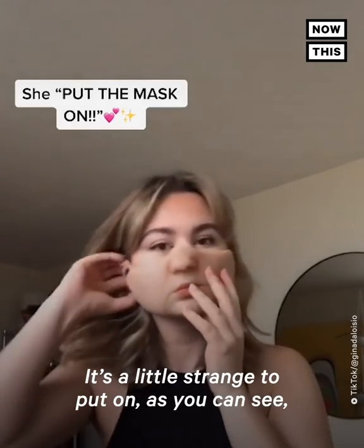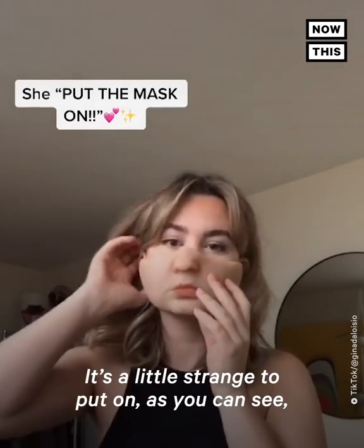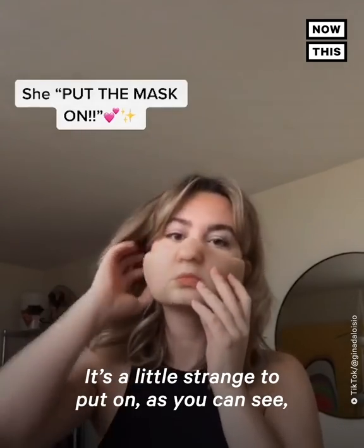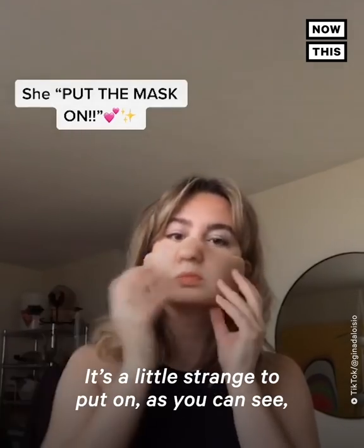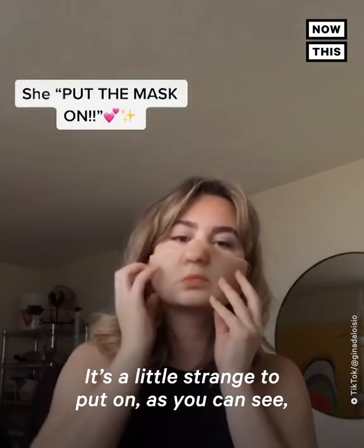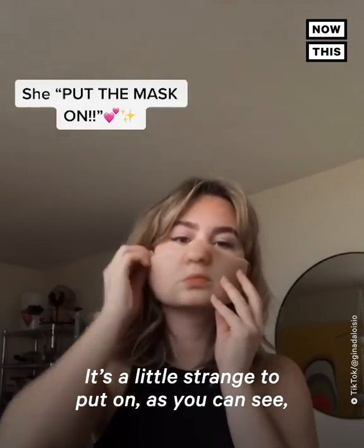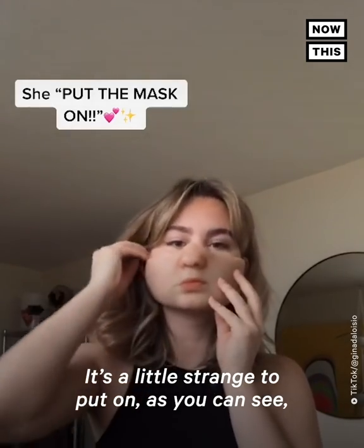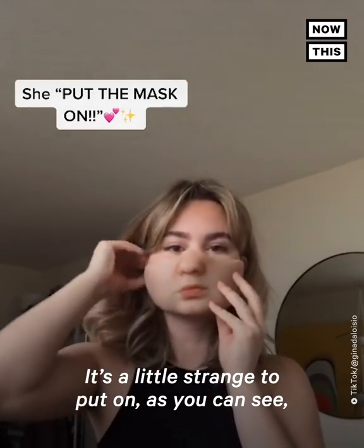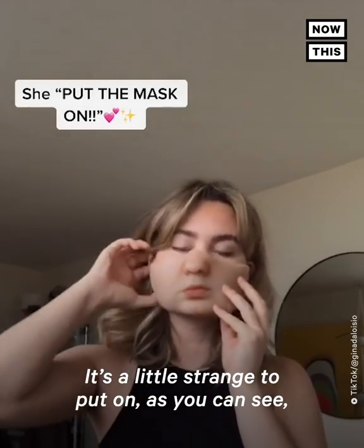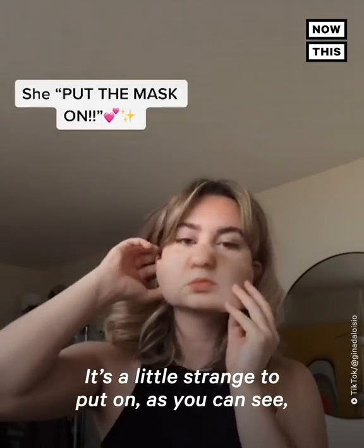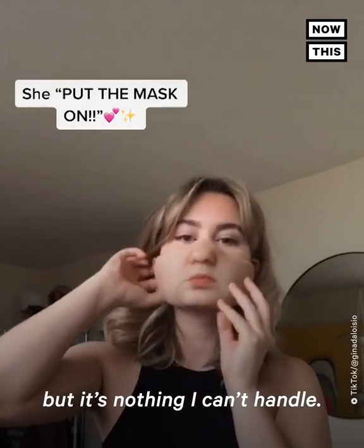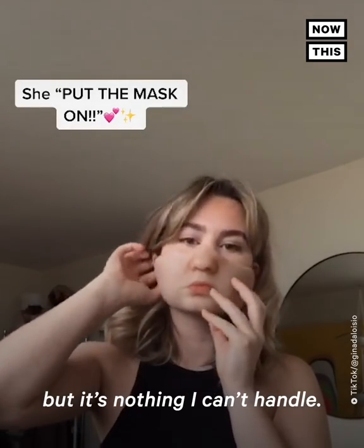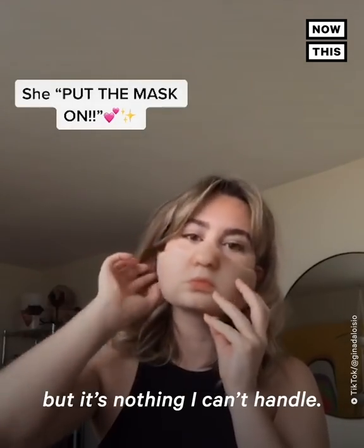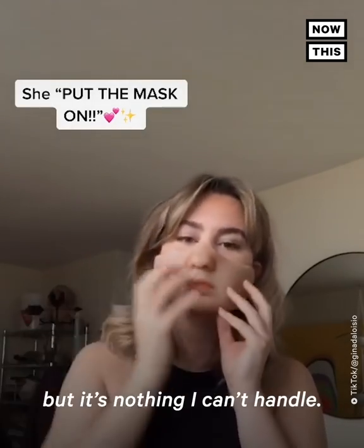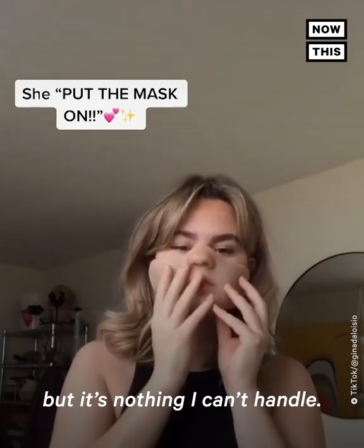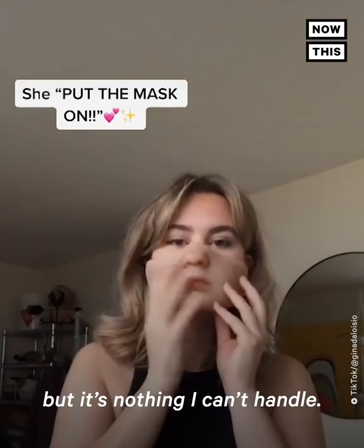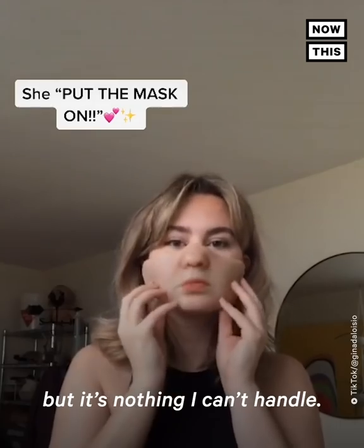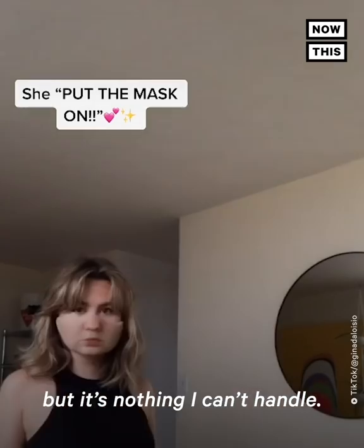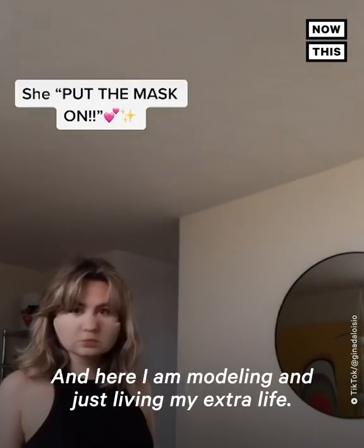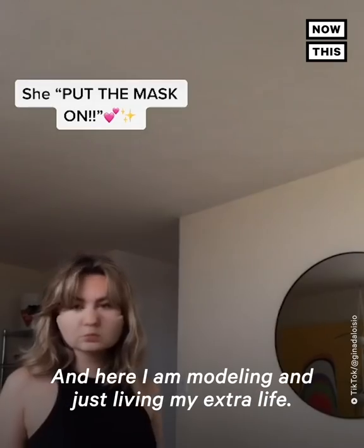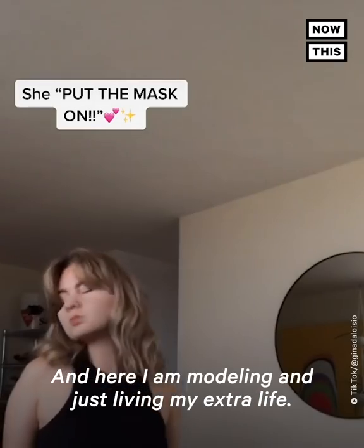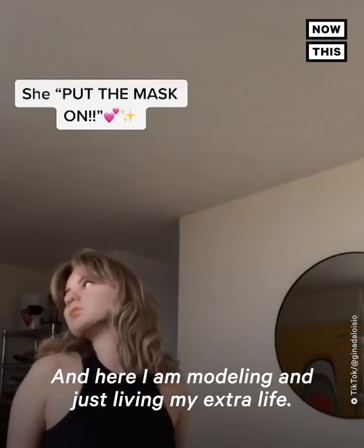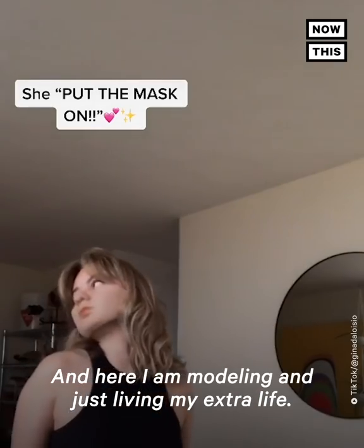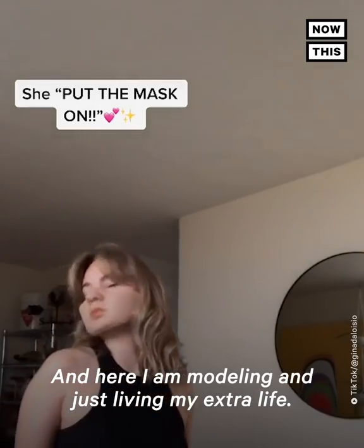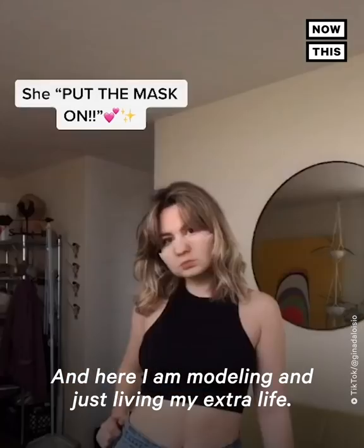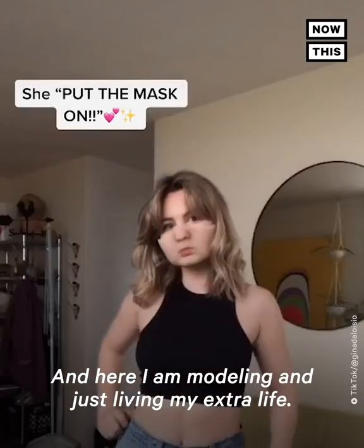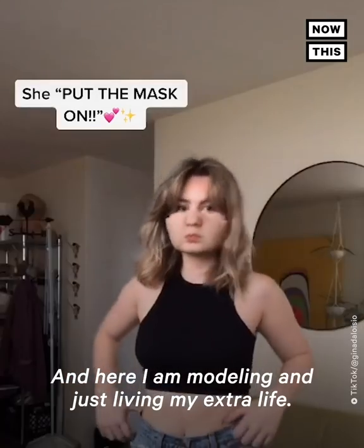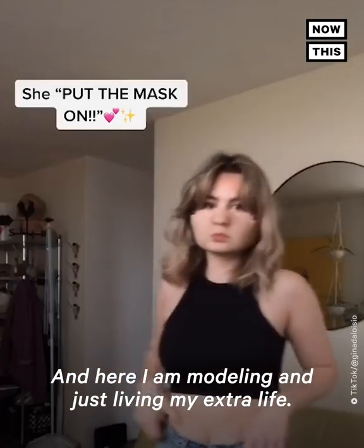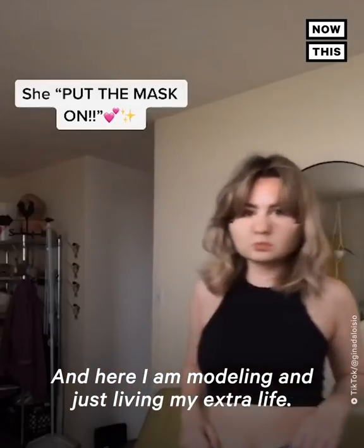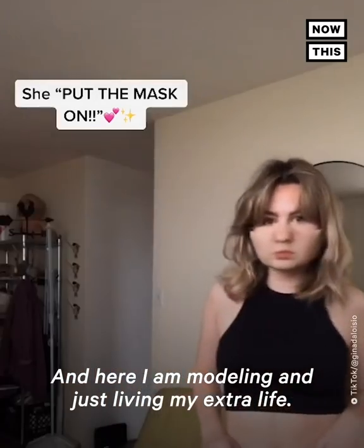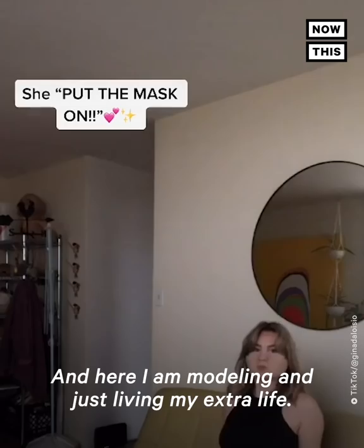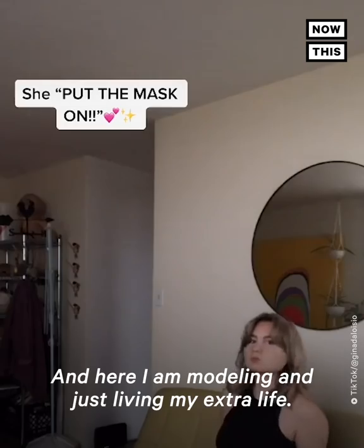It's a little strange to put on, as you can see, but it's nothing I can't handle. And here I am, modeling and just living my extra life.